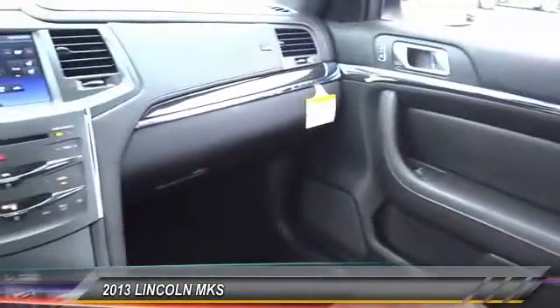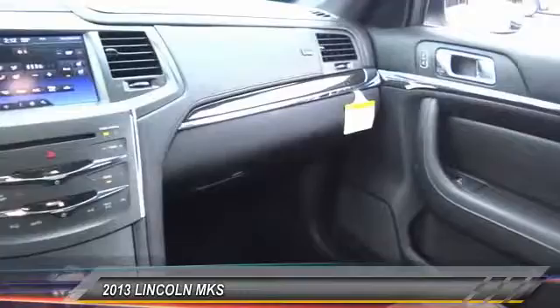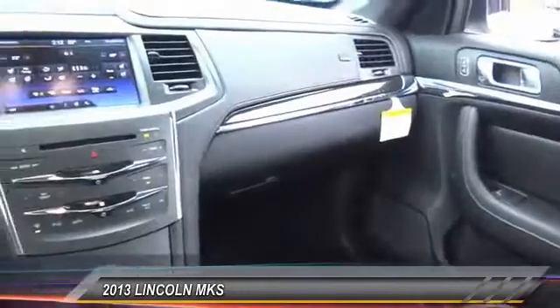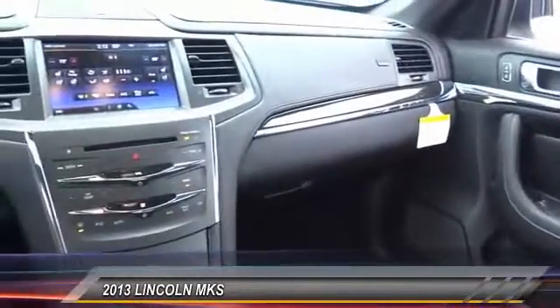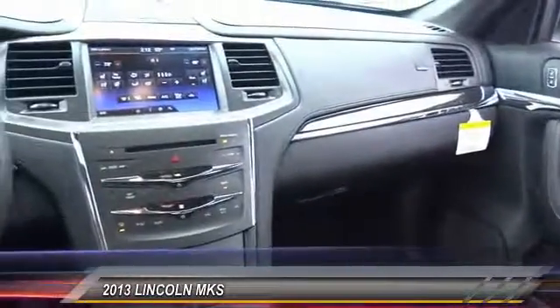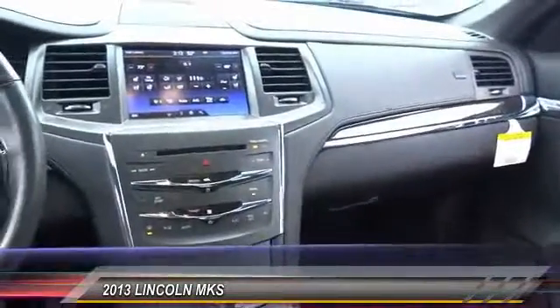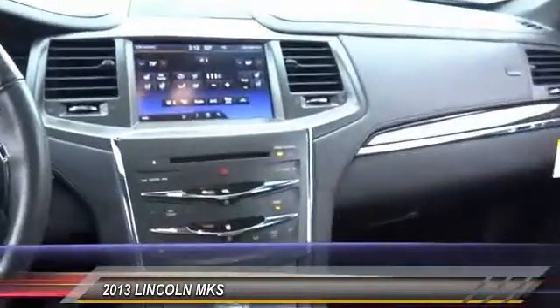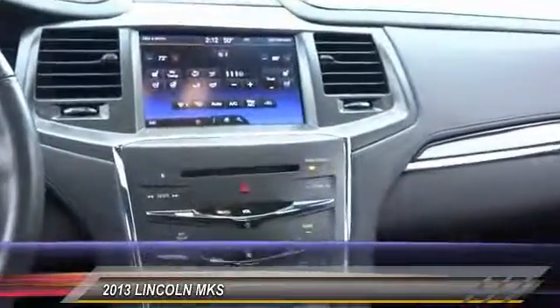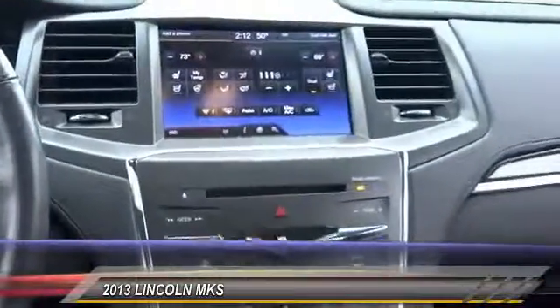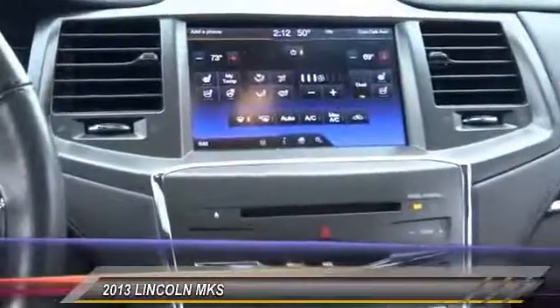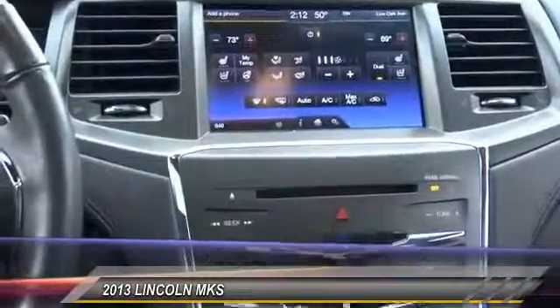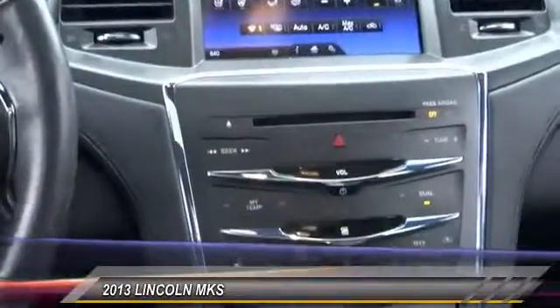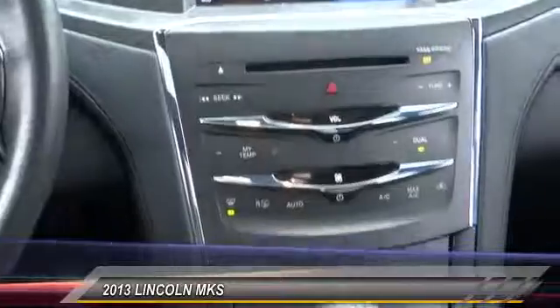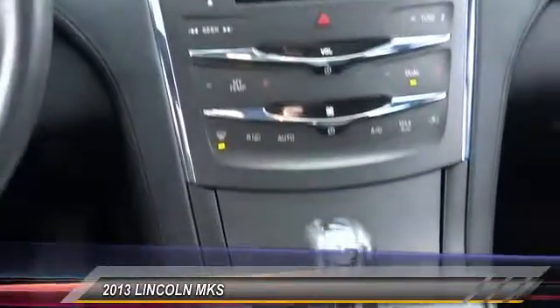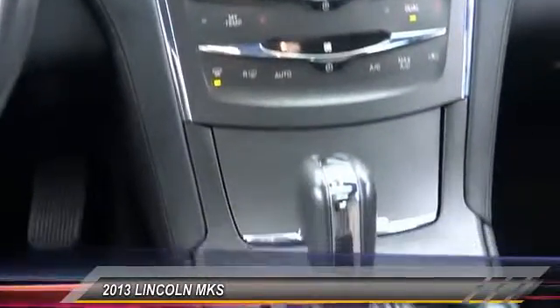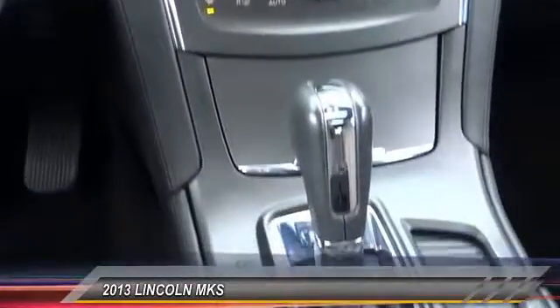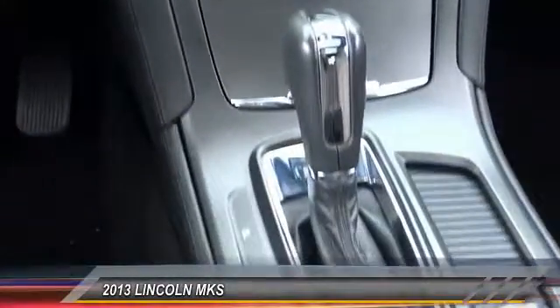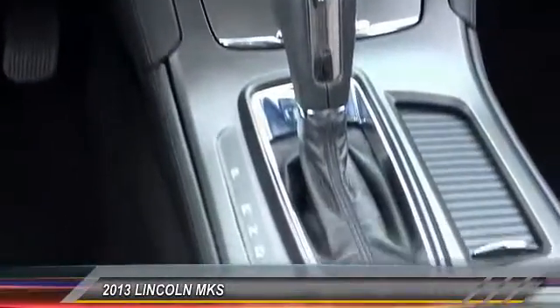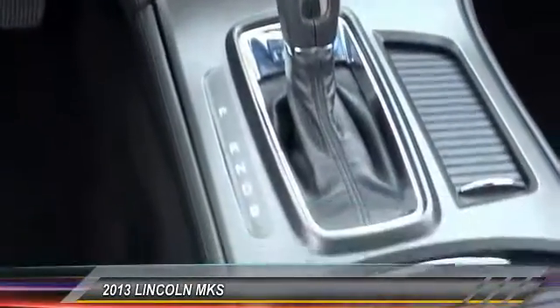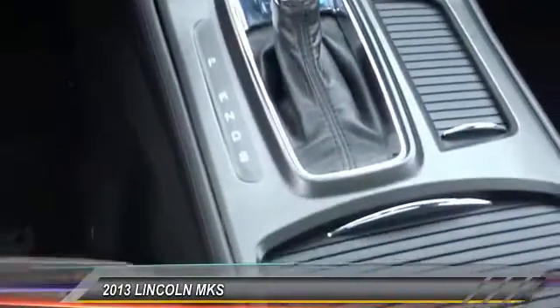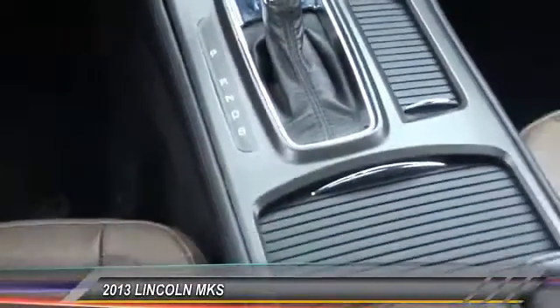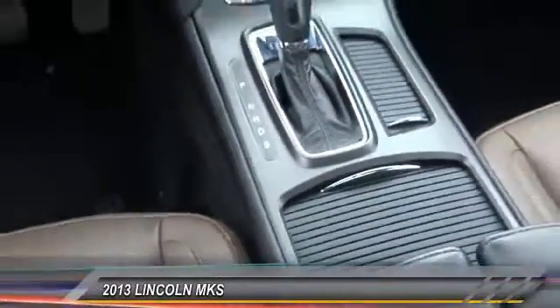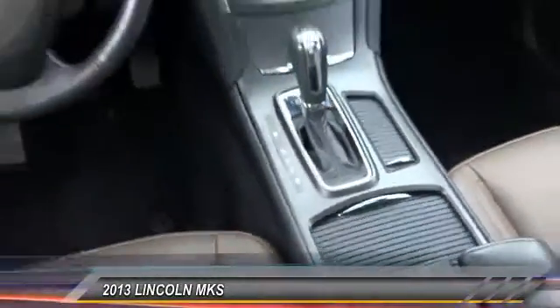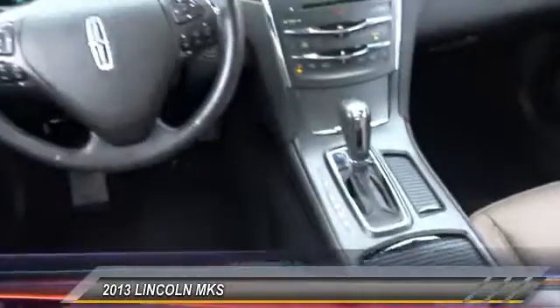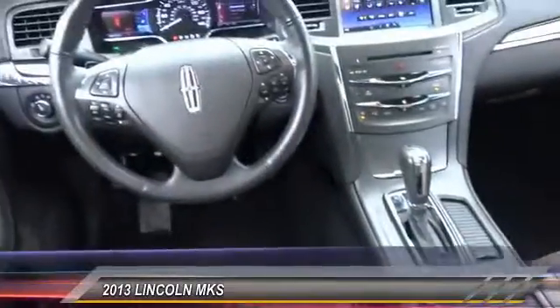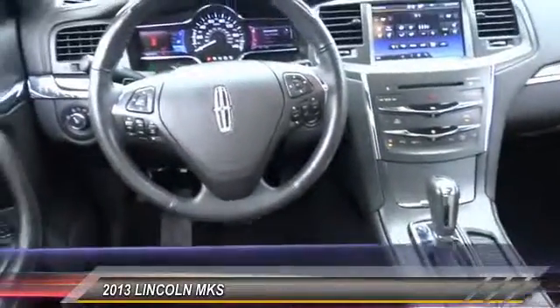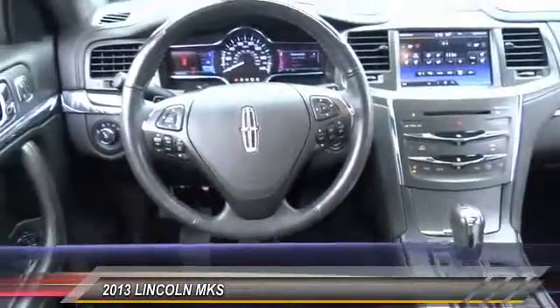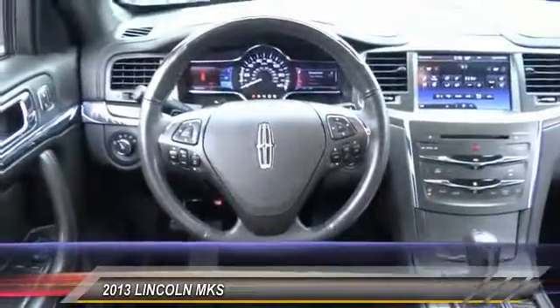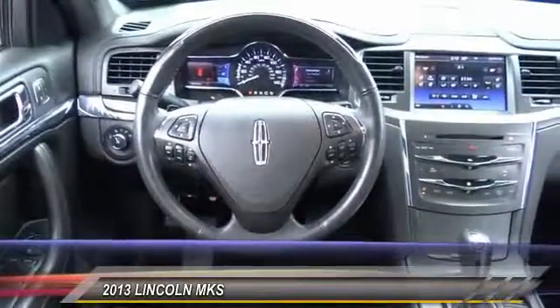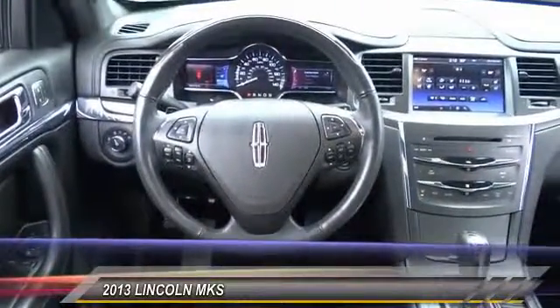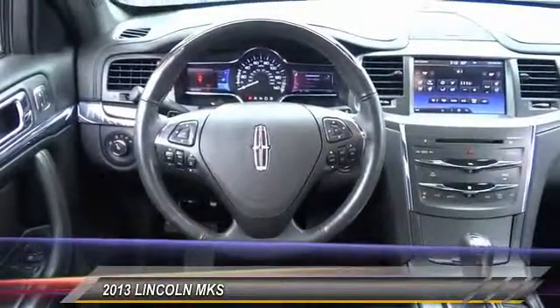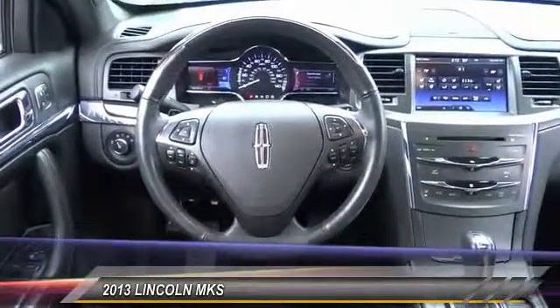navigation system, heated seats, keyless entry, traction control, Bluetooth wireless data link for hands-free phones, leather-wrapped steering wheel, automatic stability control, four-wheel ABS, auto-dimming rear-view mirror, PPO.